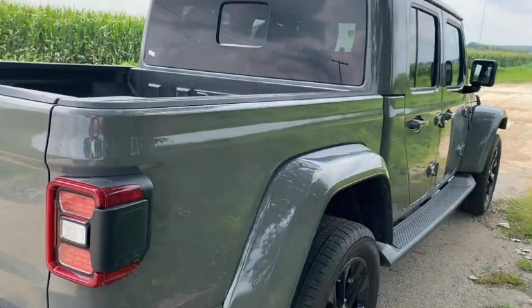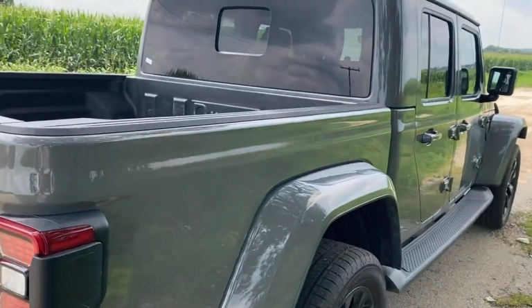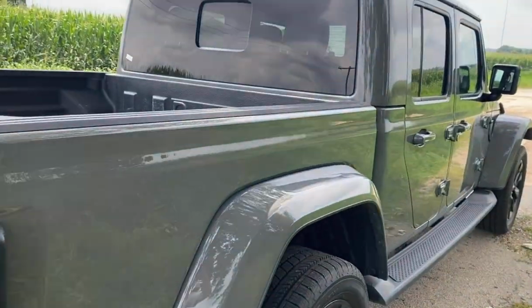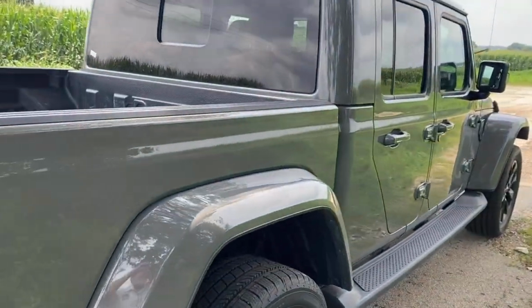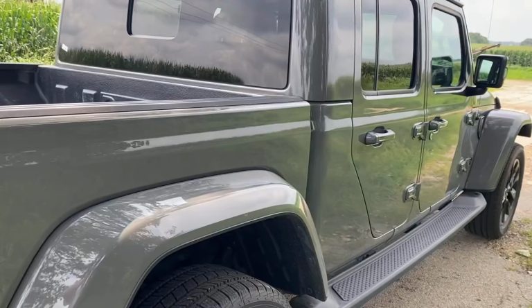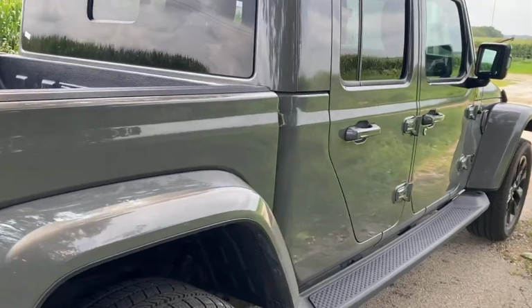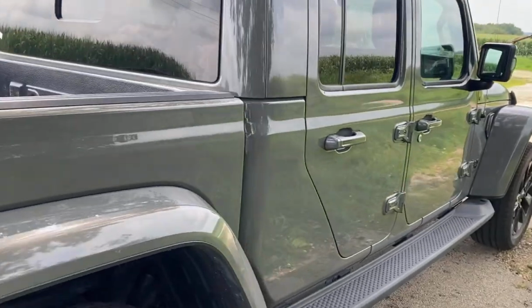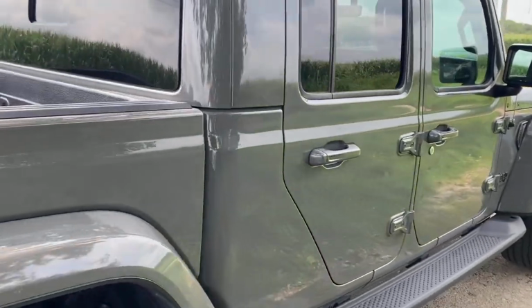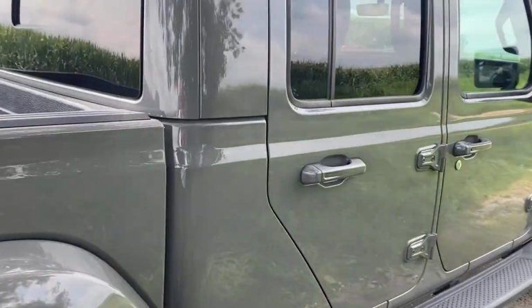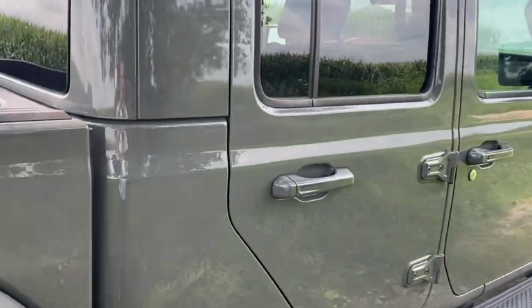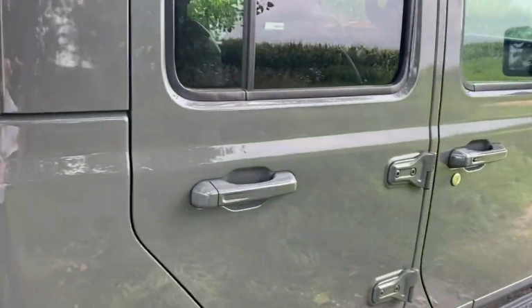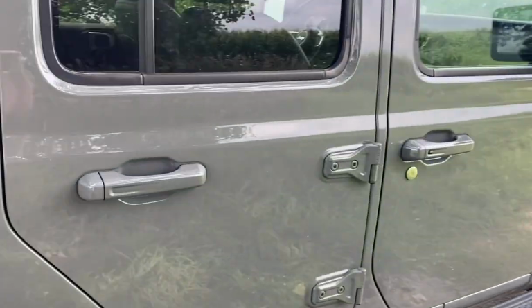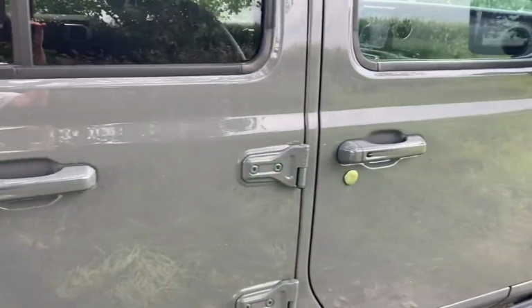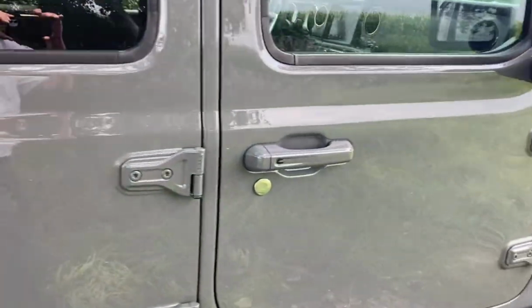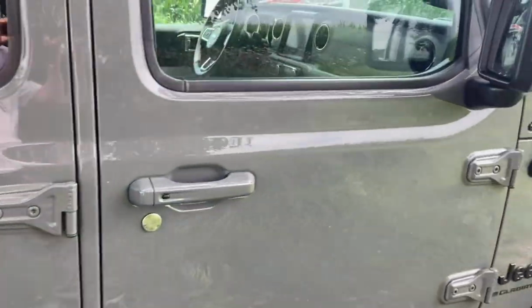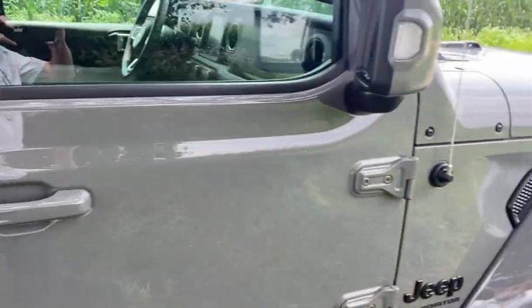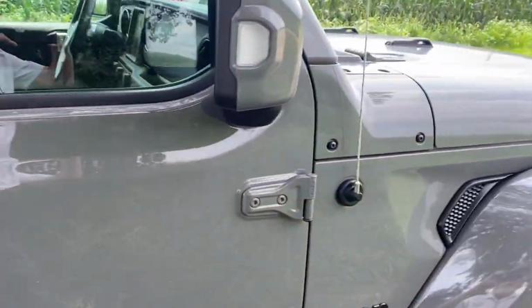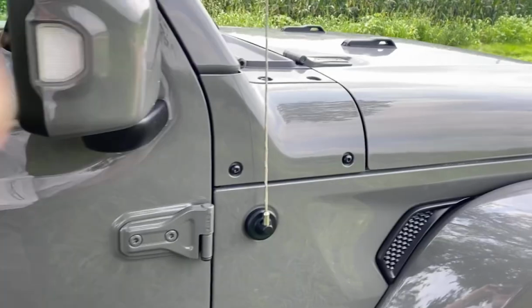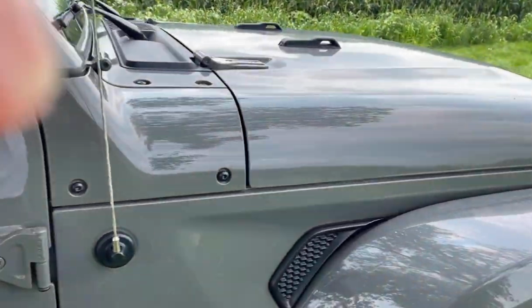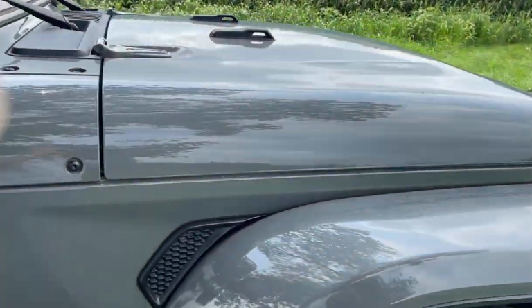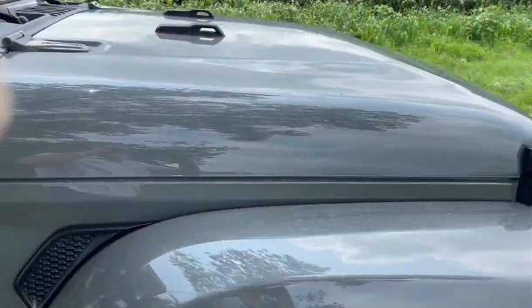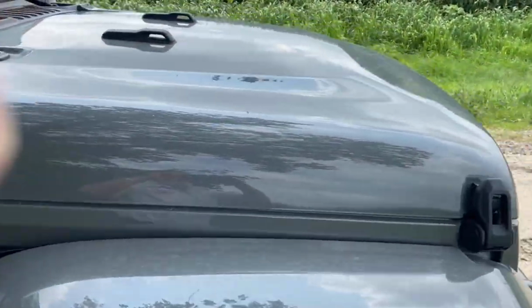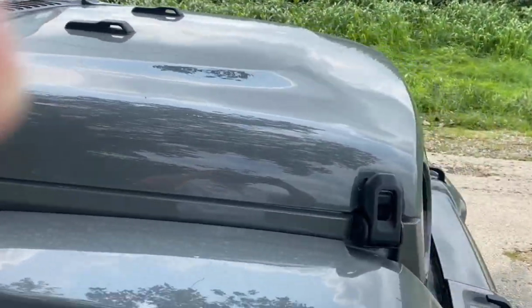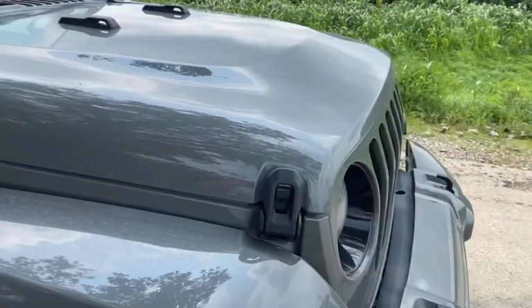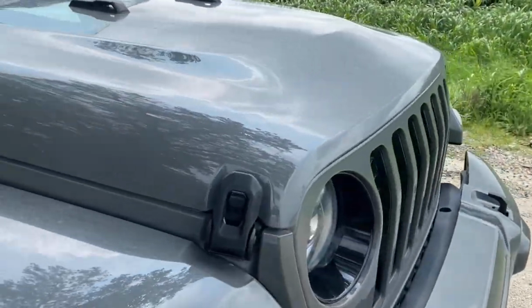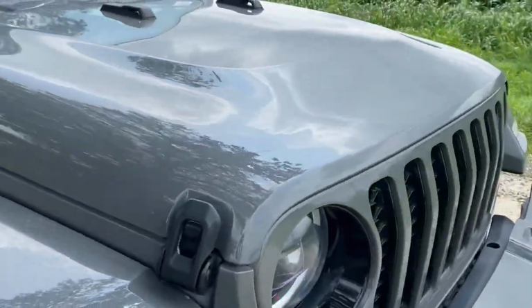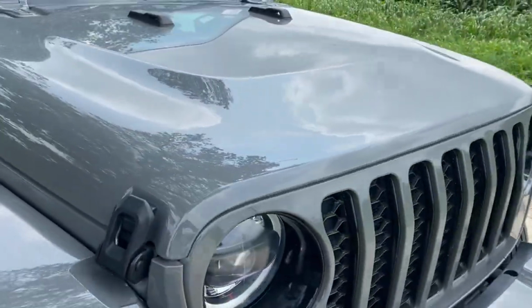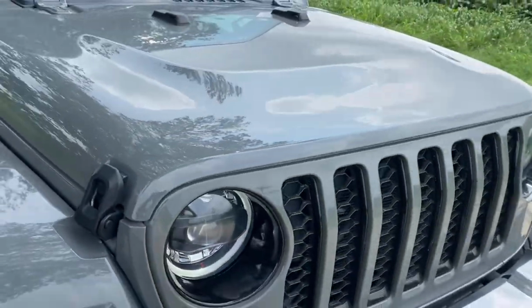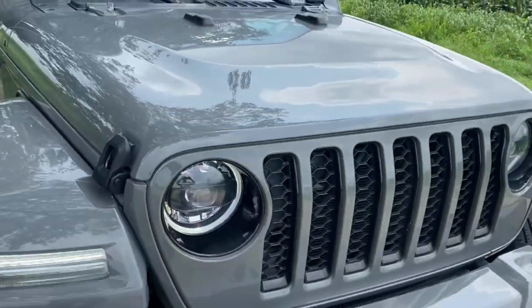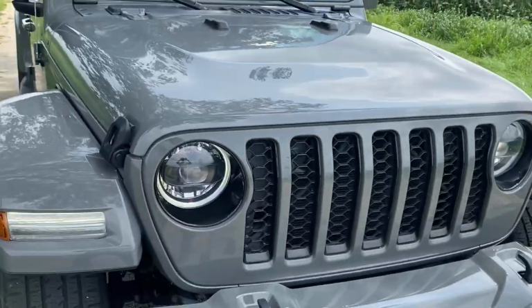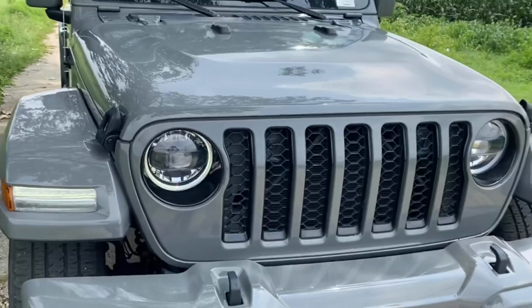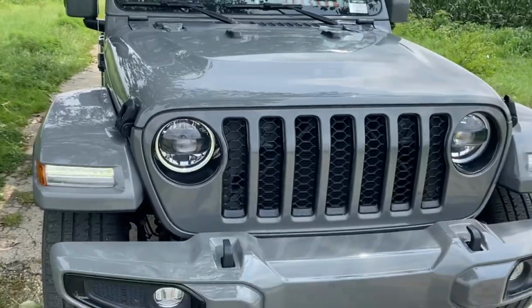Sliding rear window, and she is set to go. It has a three-piece top that's removable, and it is priced to sell.